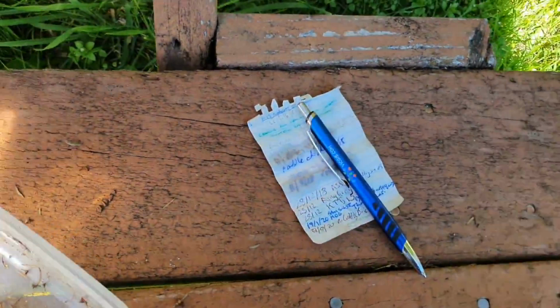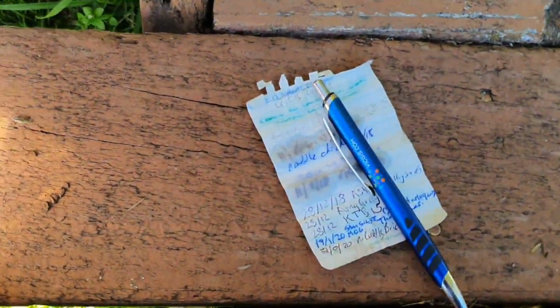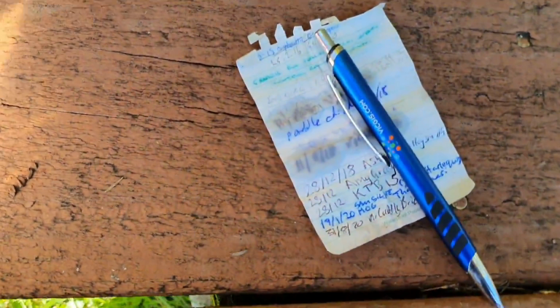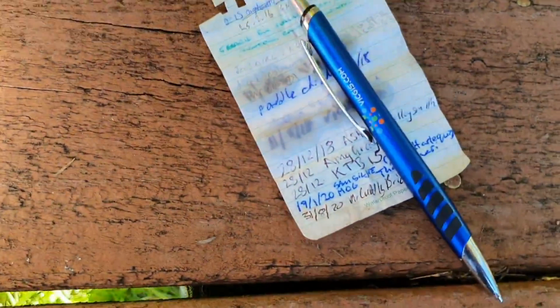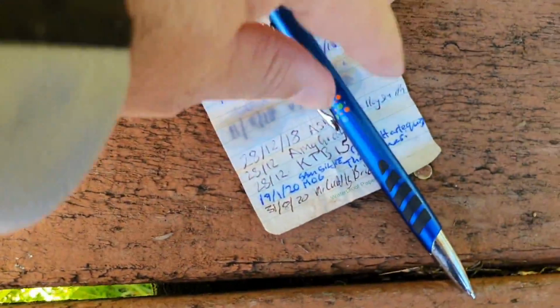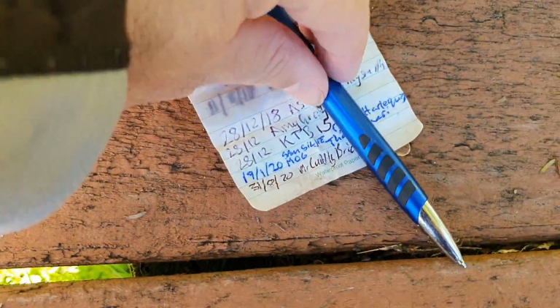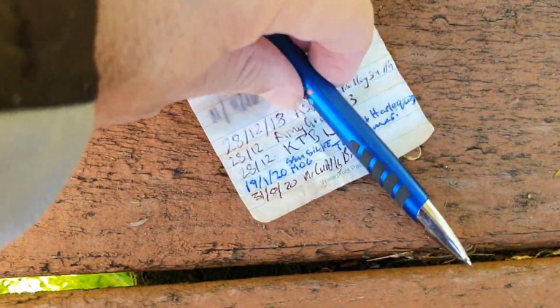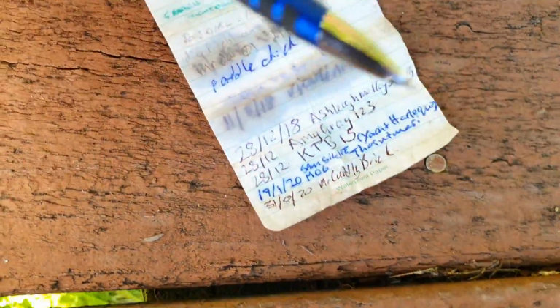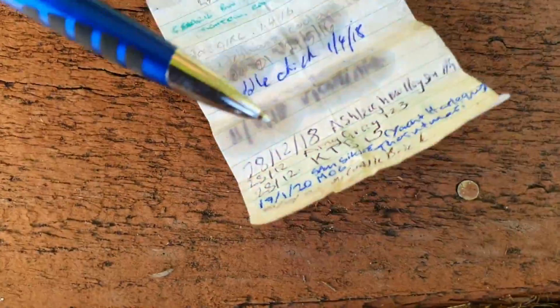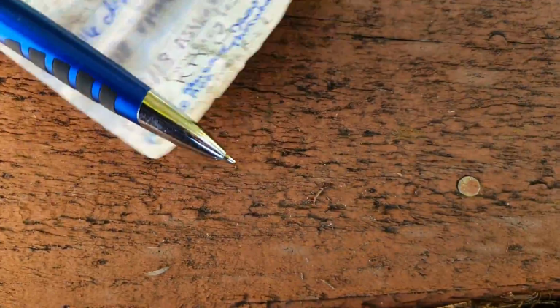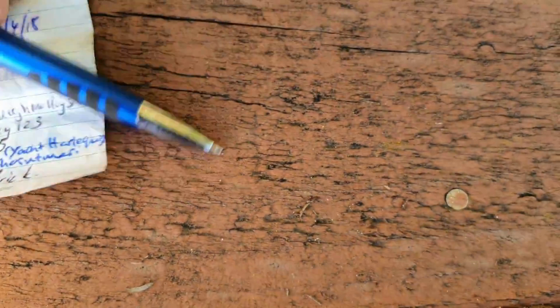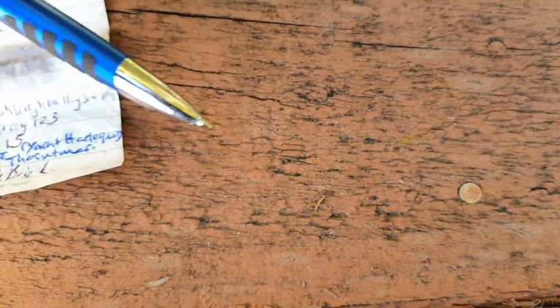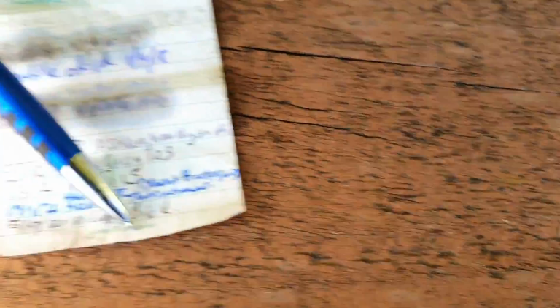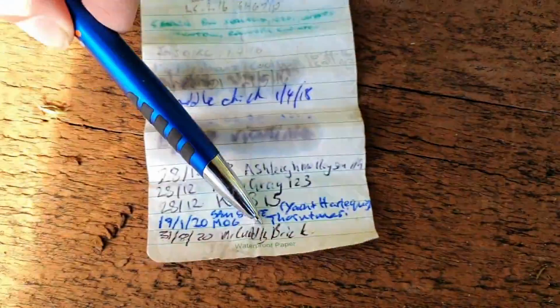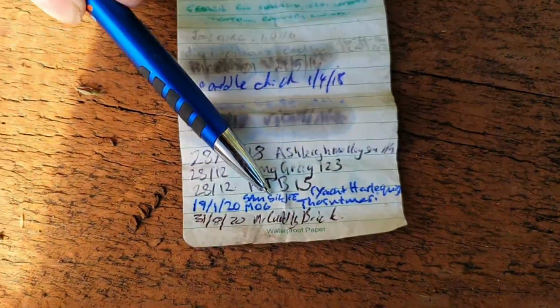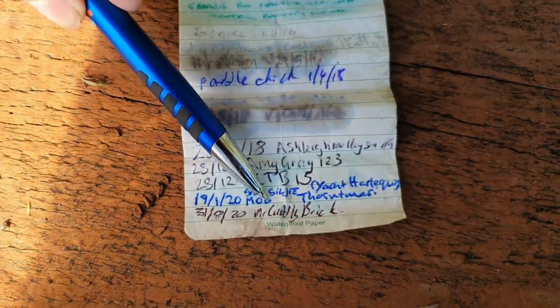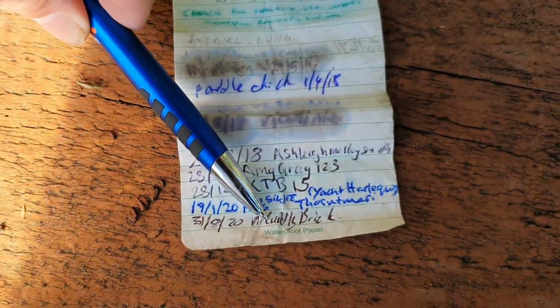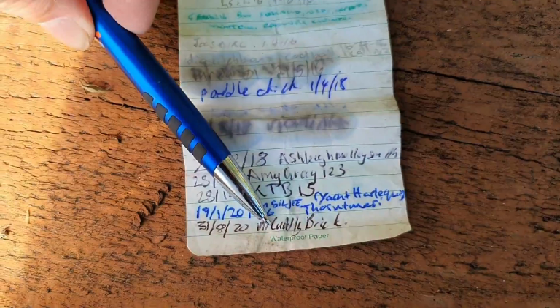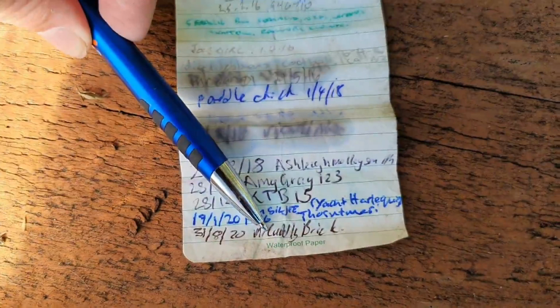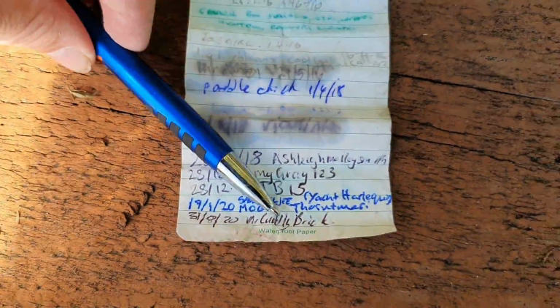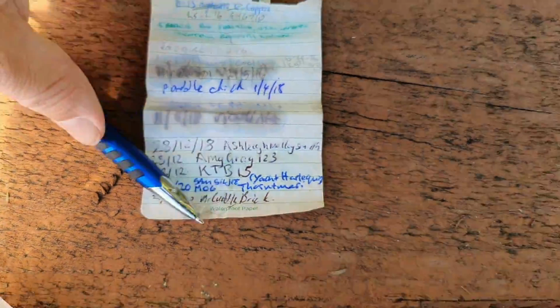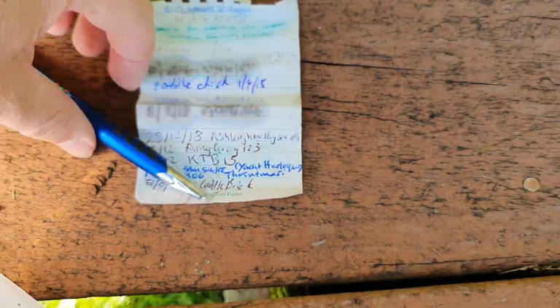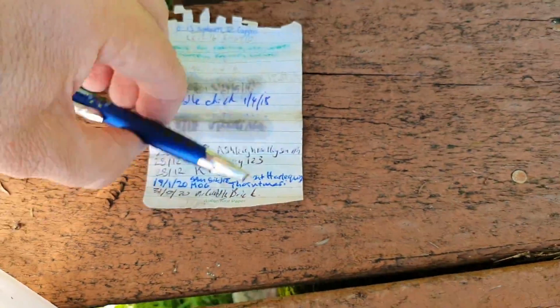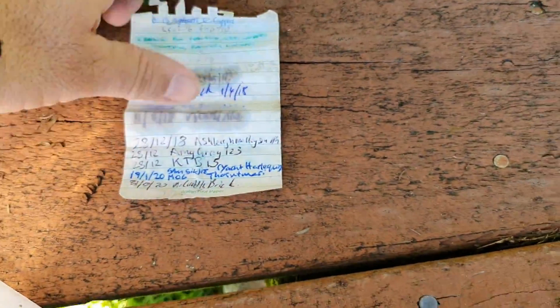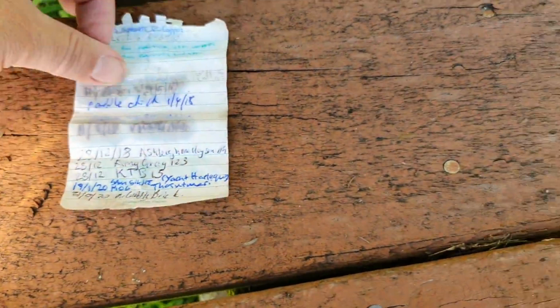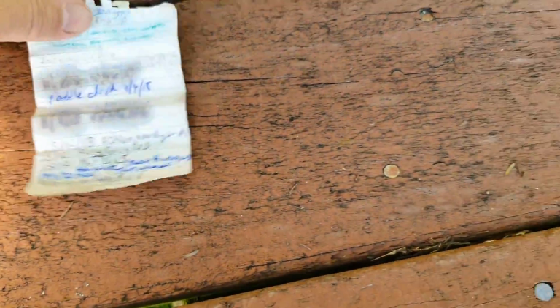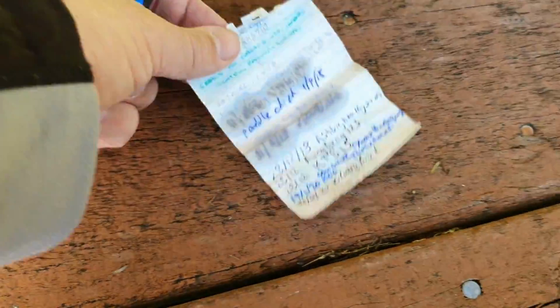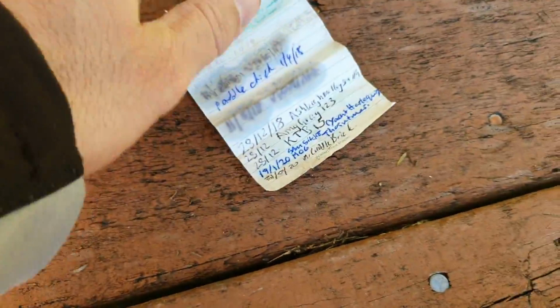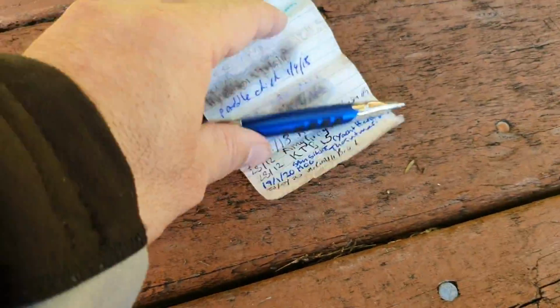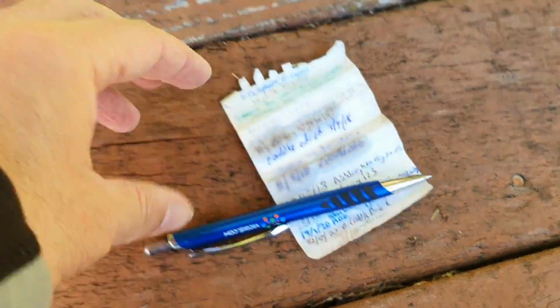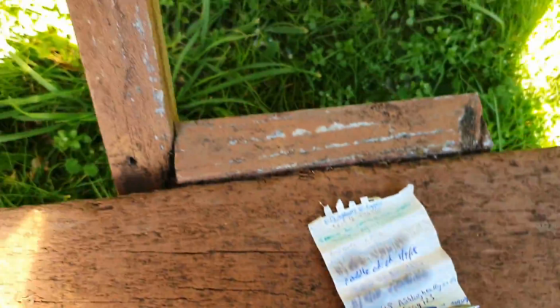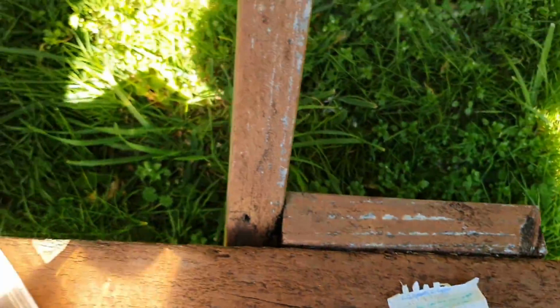And there's the log. So that's the log signed — there it is. It's a bit windy. And Tony's gonna sign his name up there as well.